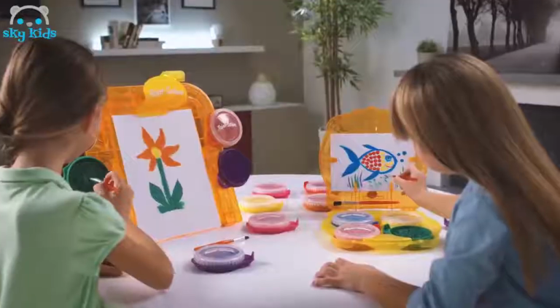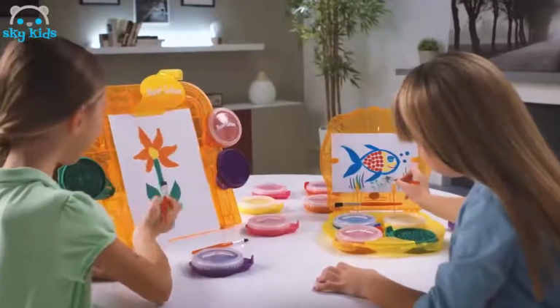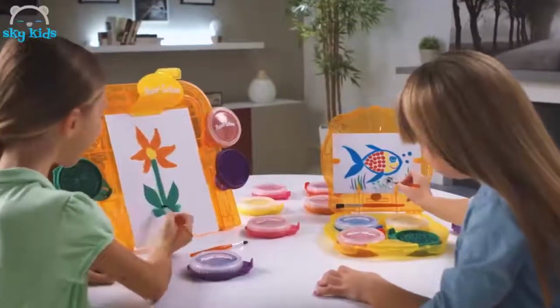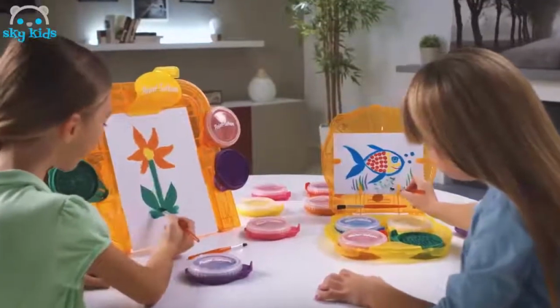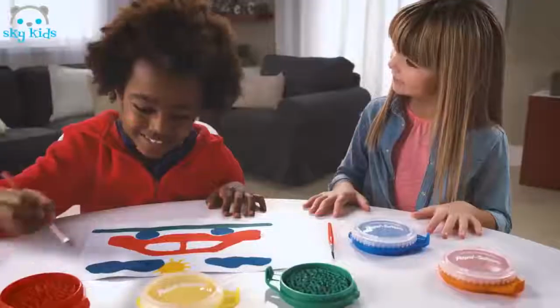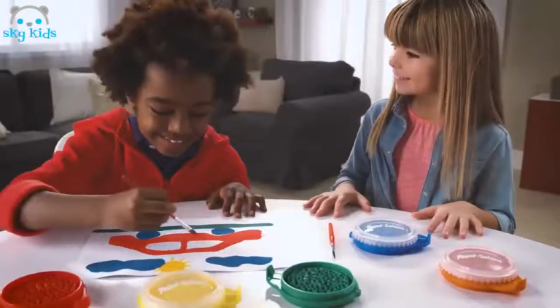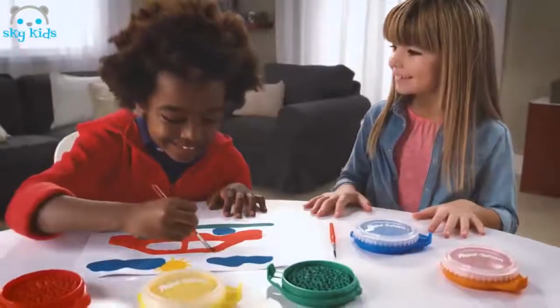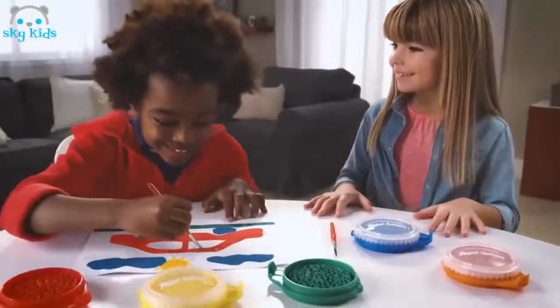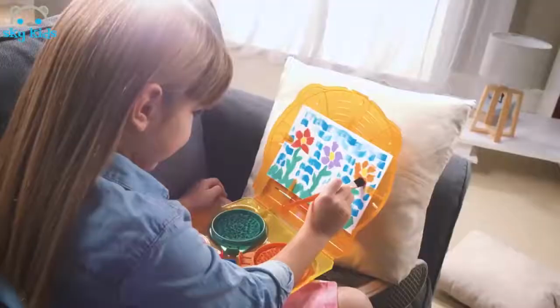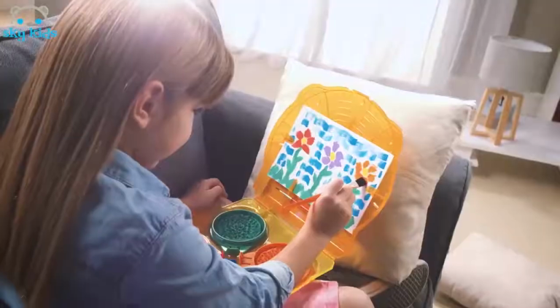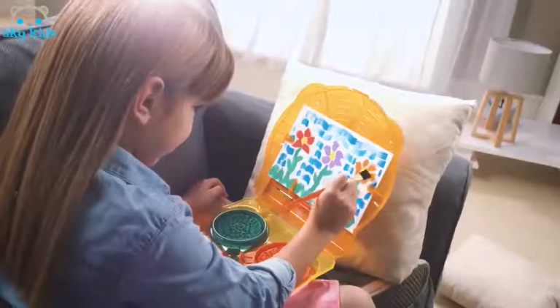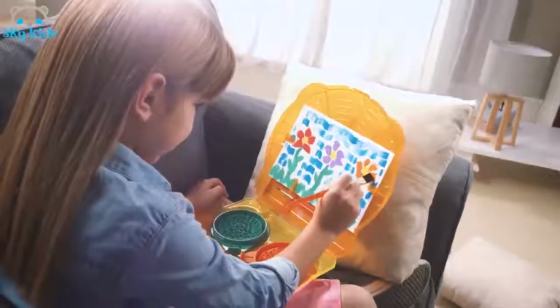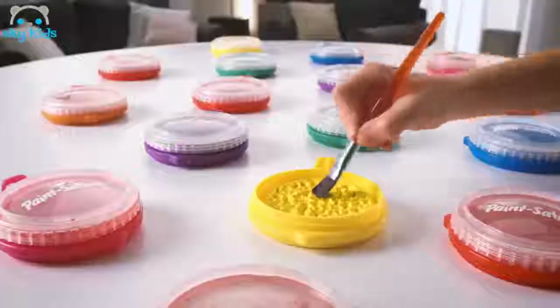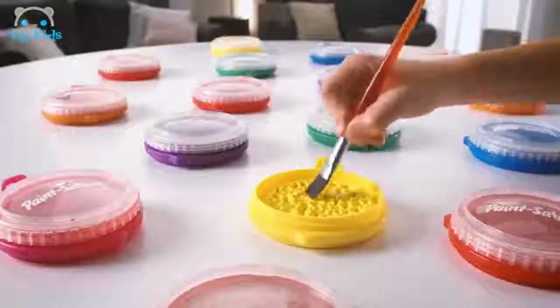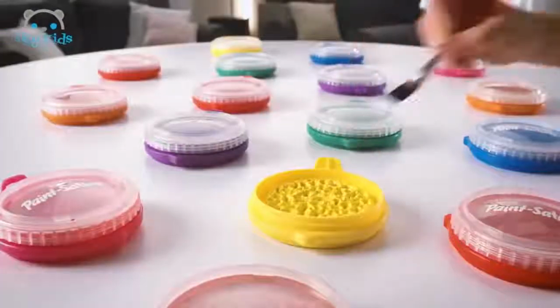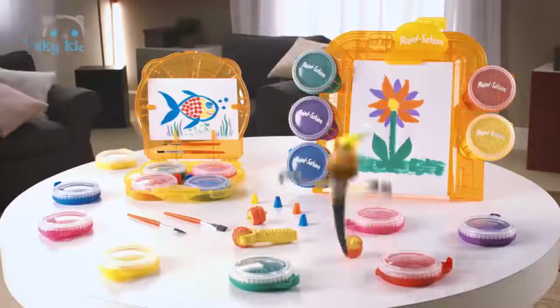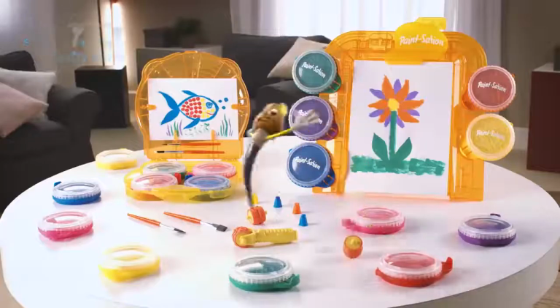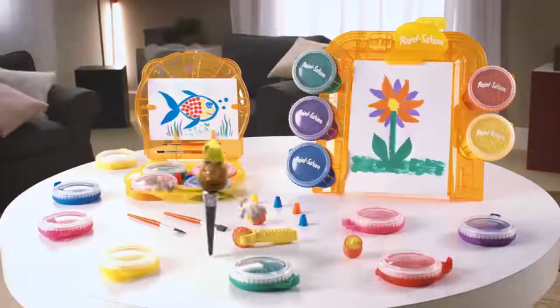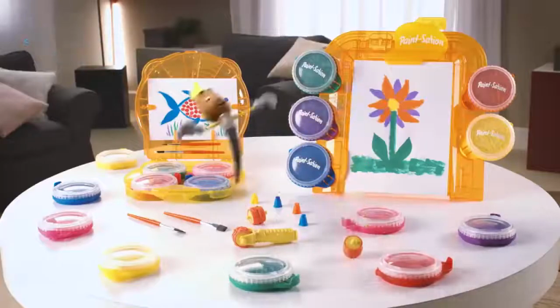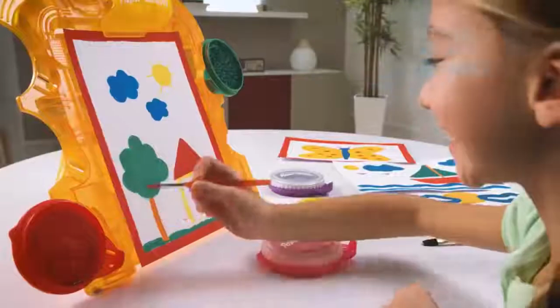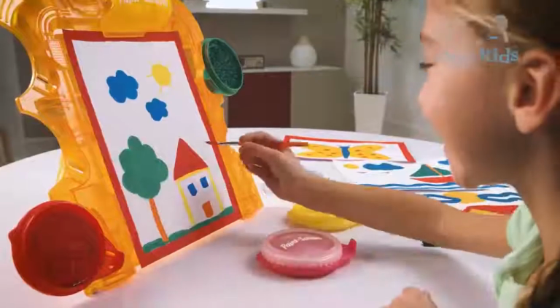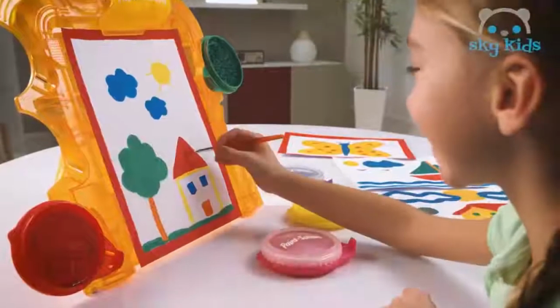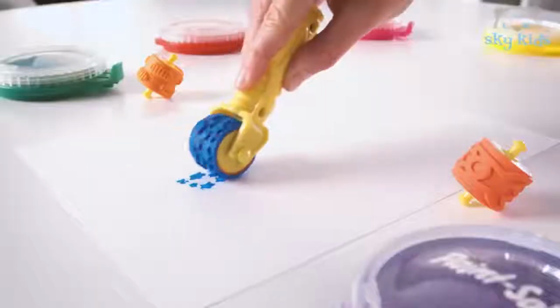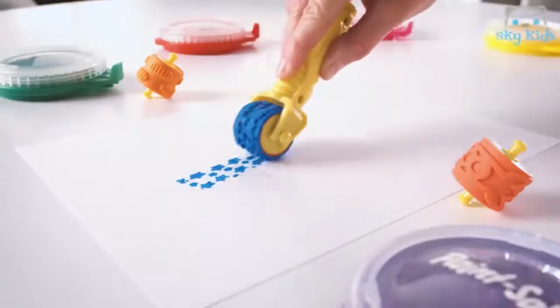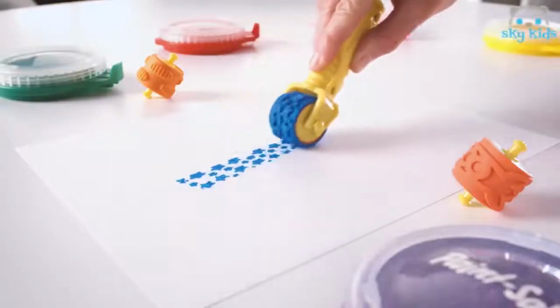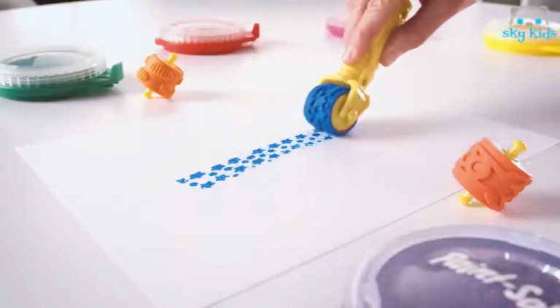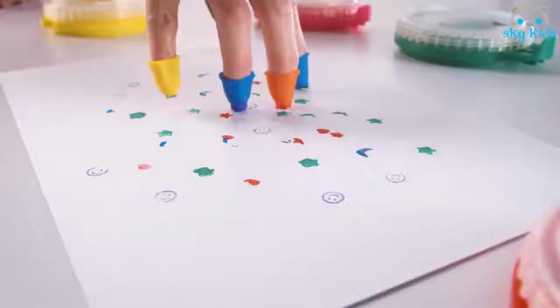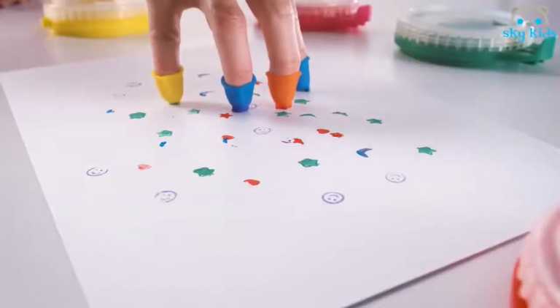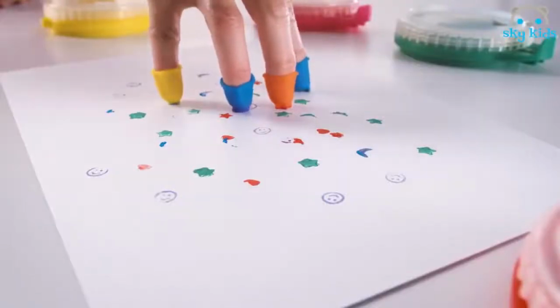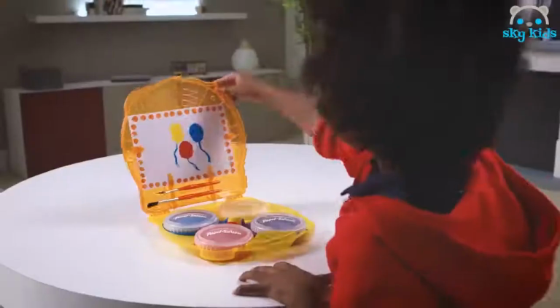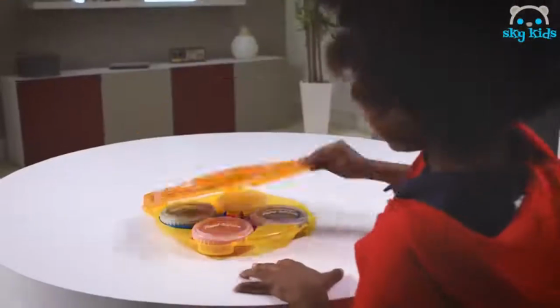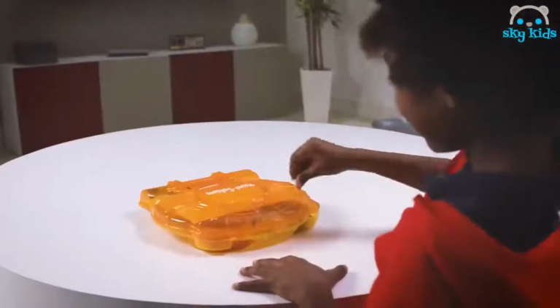With Paint Station, there's no mess, no spill, and it's washable with lots of colors and cool accessories. Like the easel, roller, nibs, and on the go.